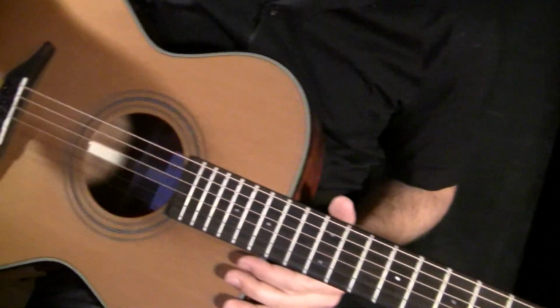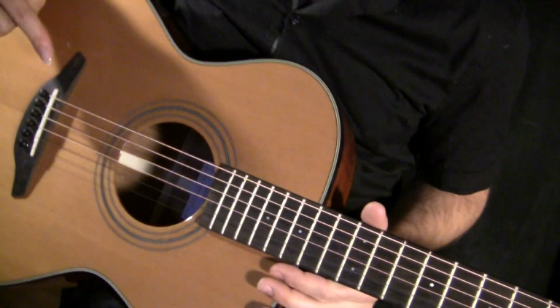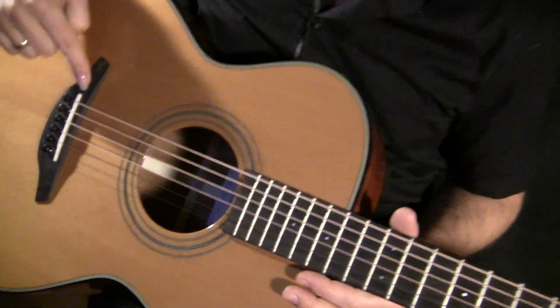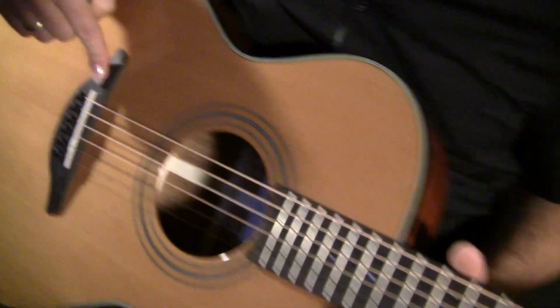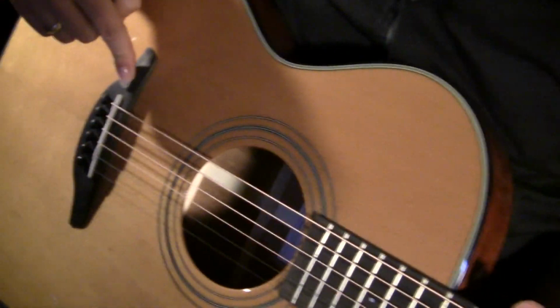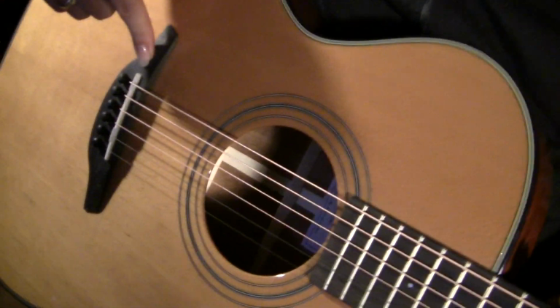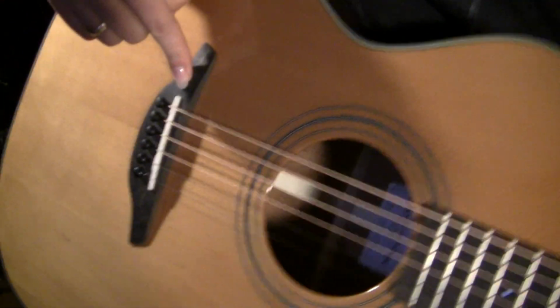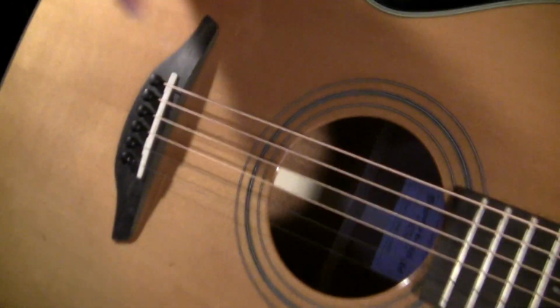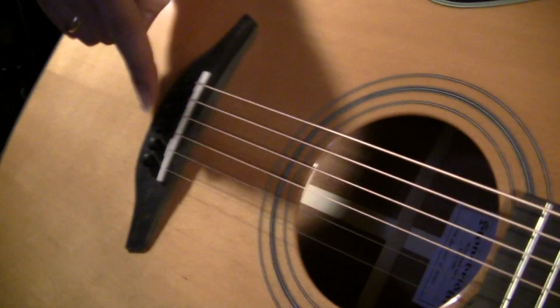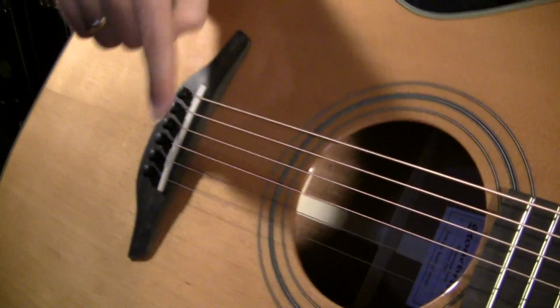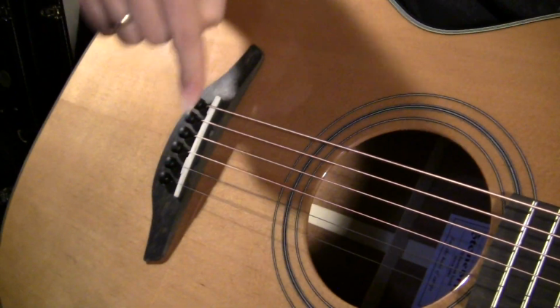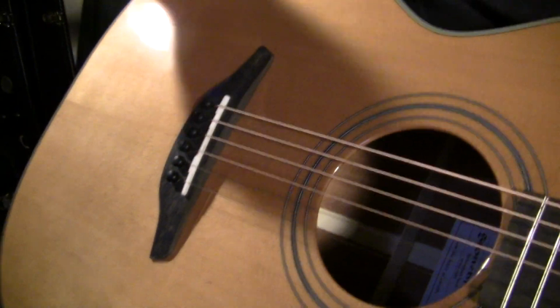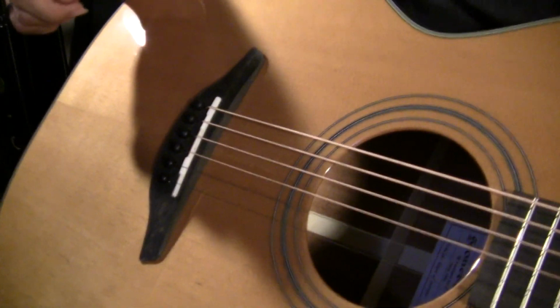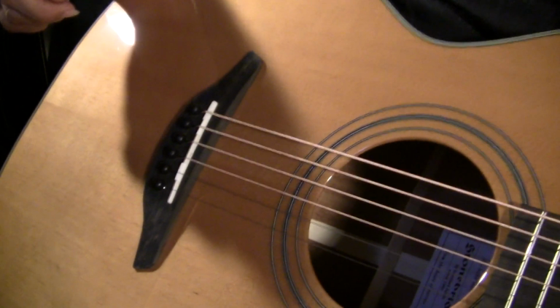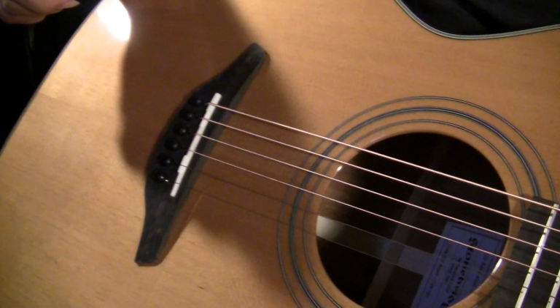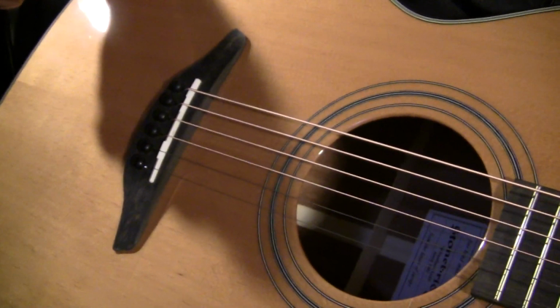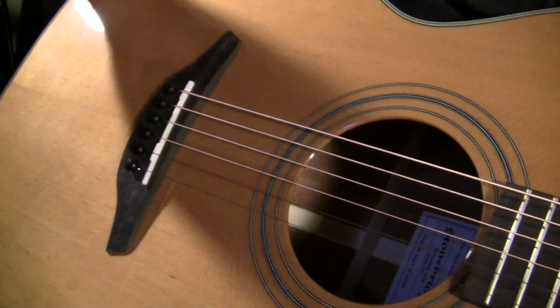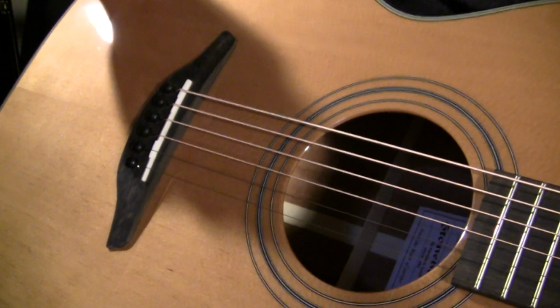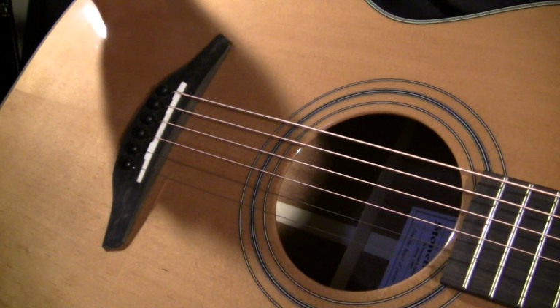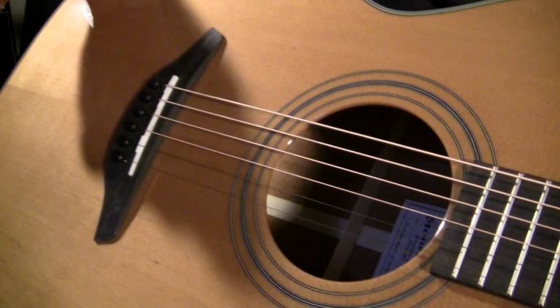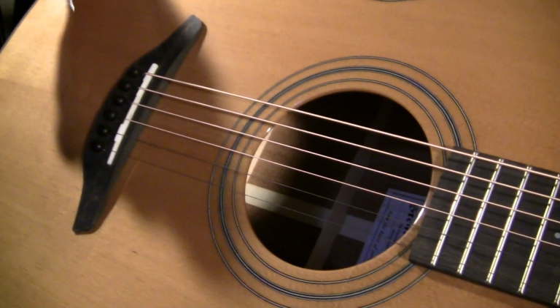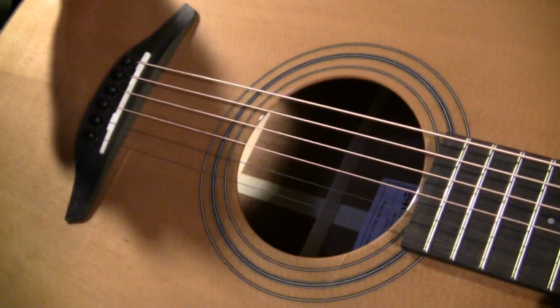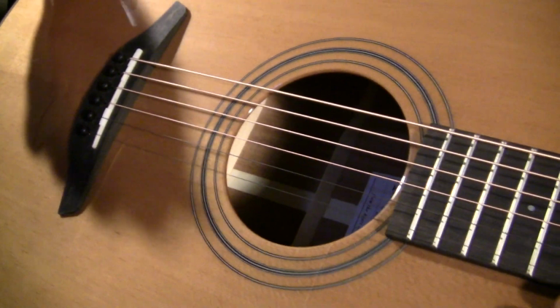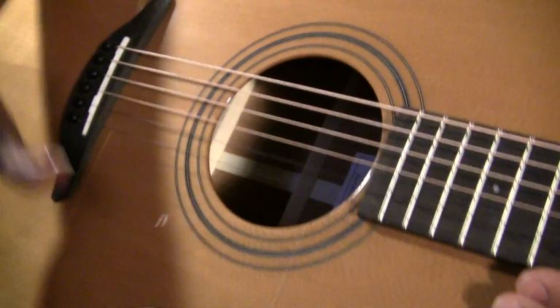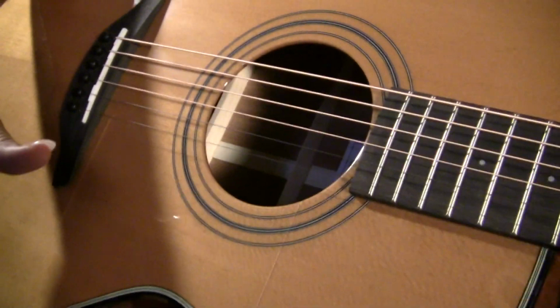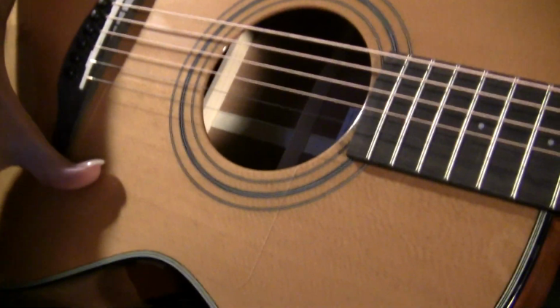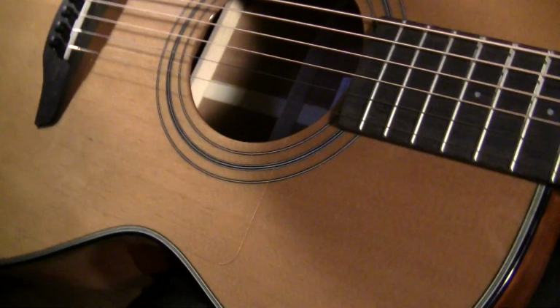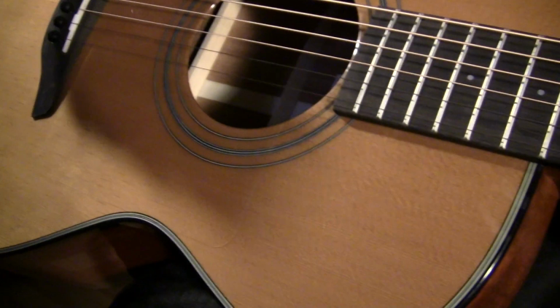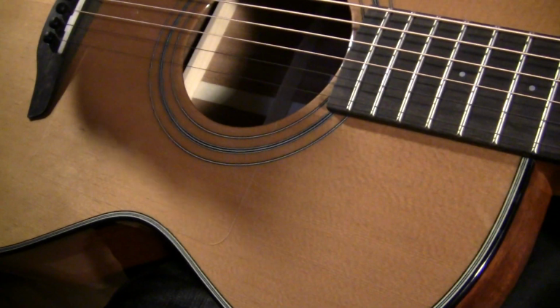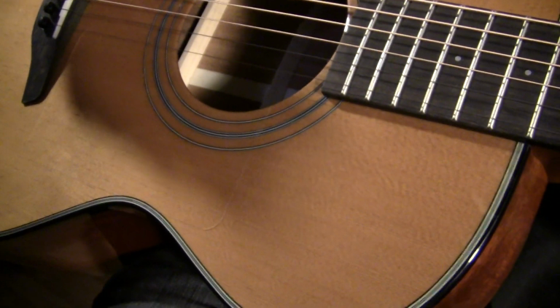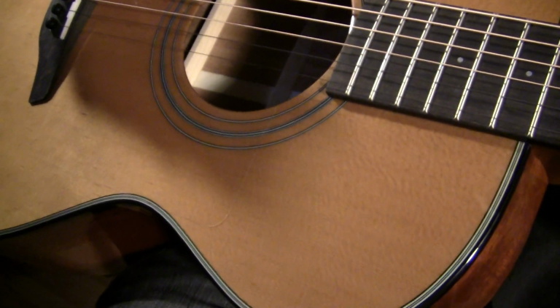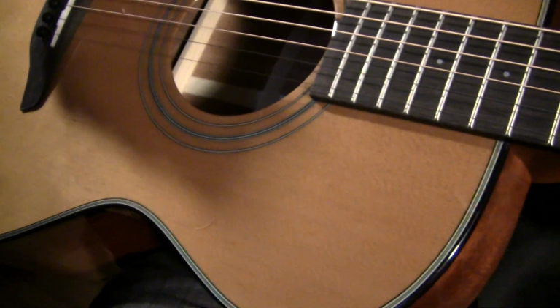Coming down here, we've got the Millennium shape ebony bridge. I just love these little ebony pins that they use — or they use rosewood ones when it's a rosewood bridge, which looks really cool. The Millennium series has the standard clear pickguard on it.